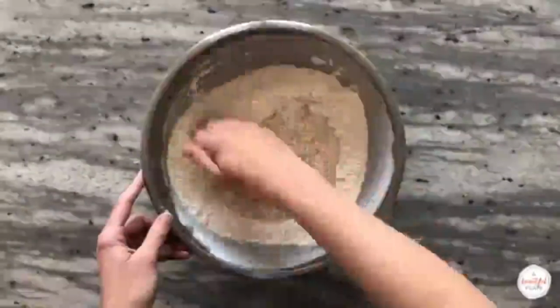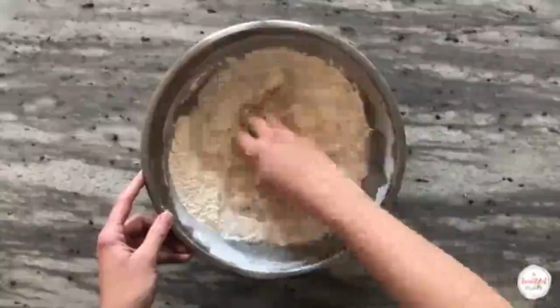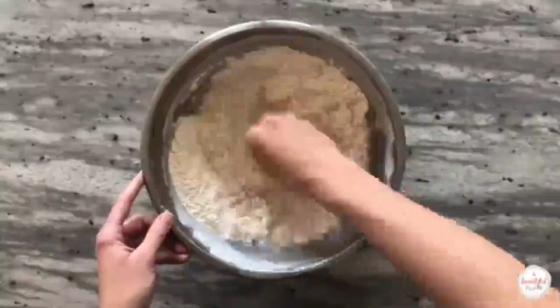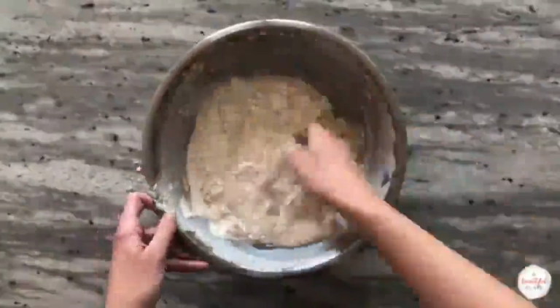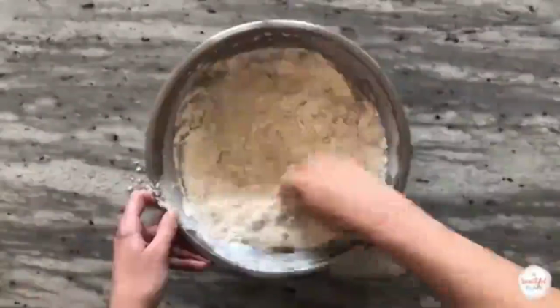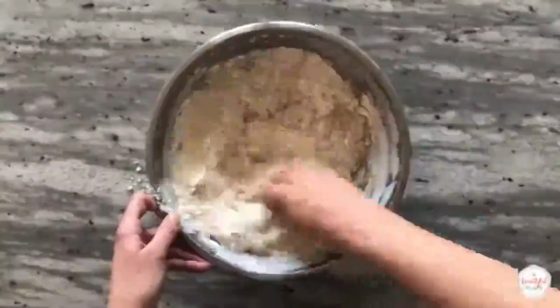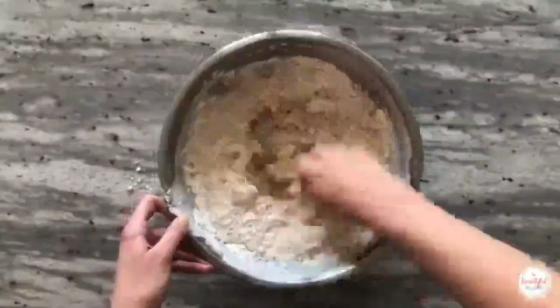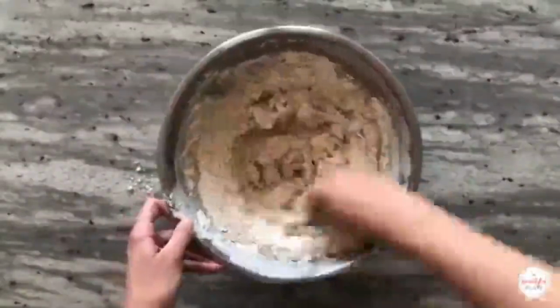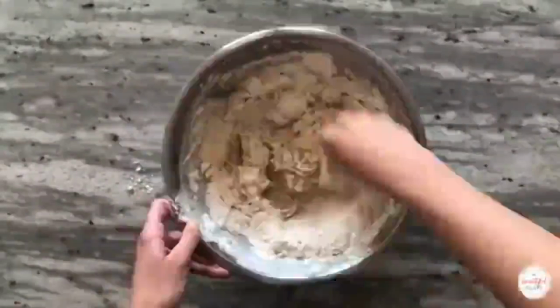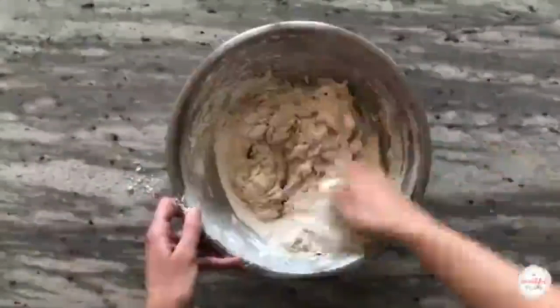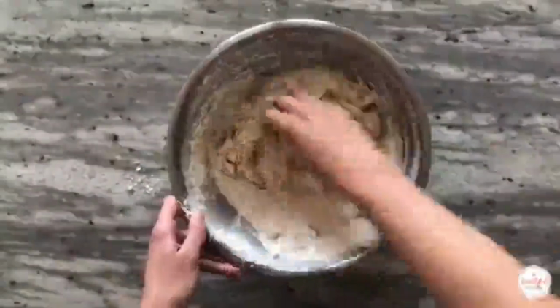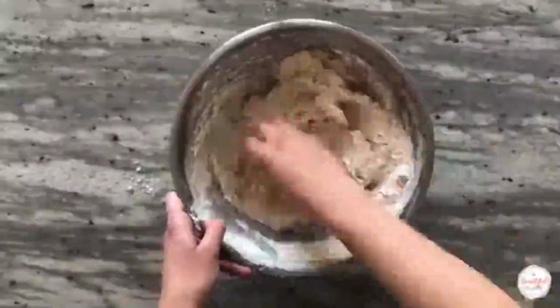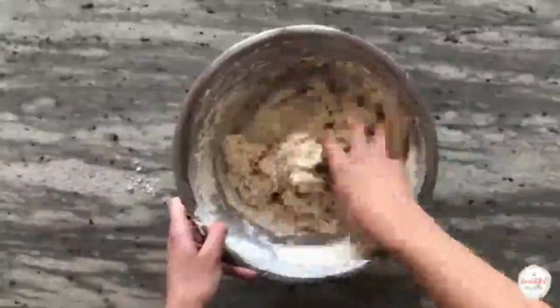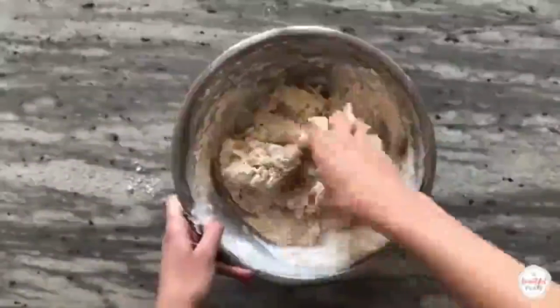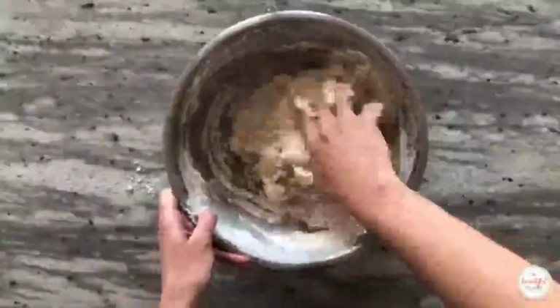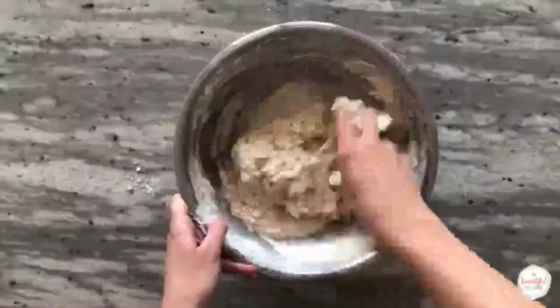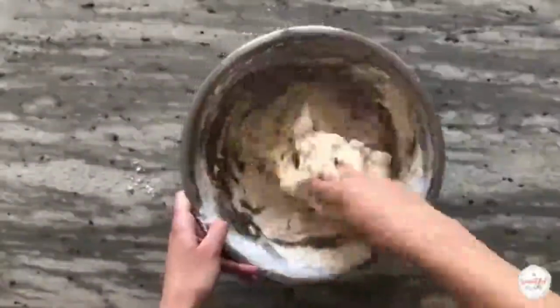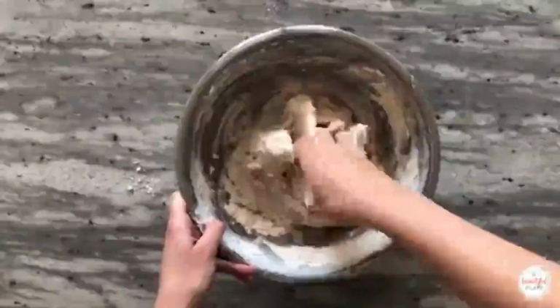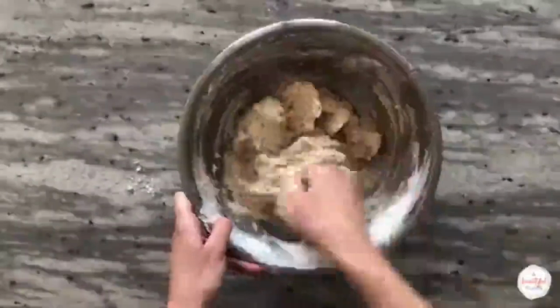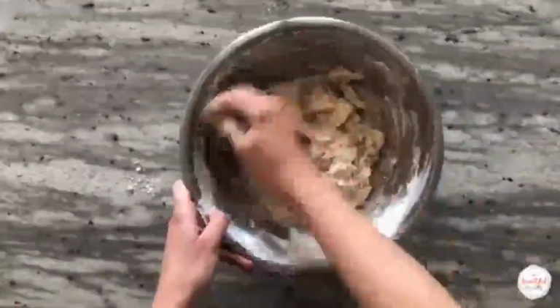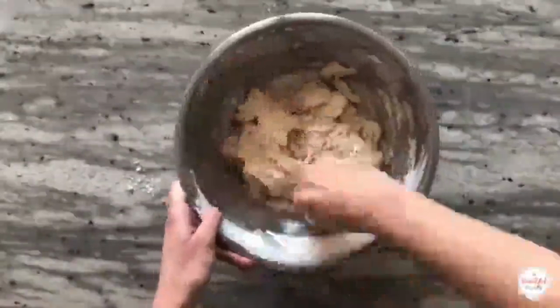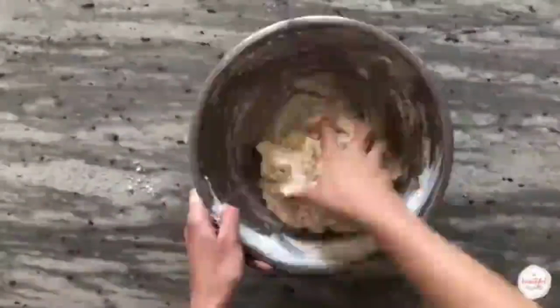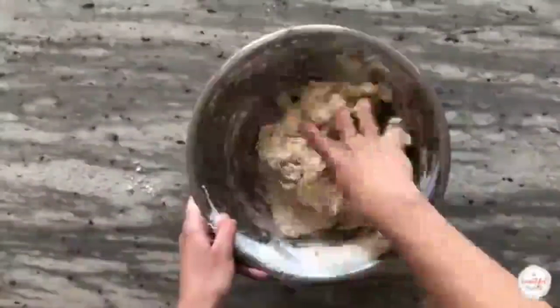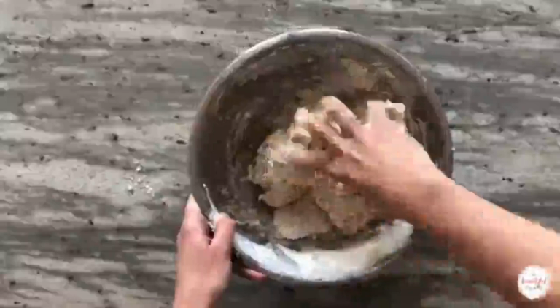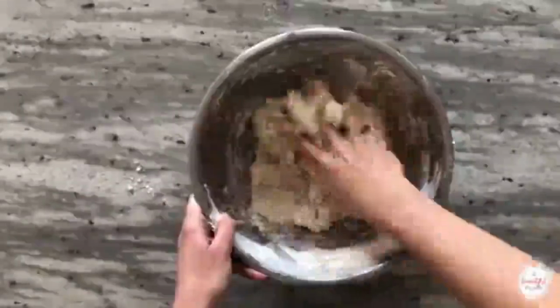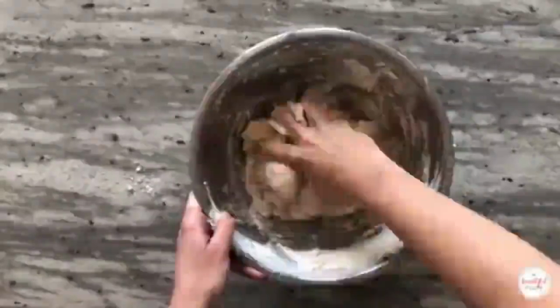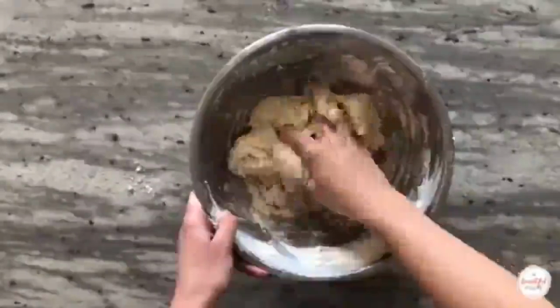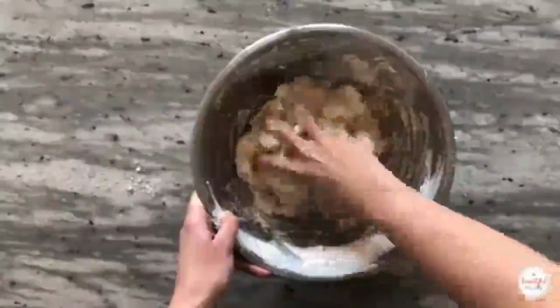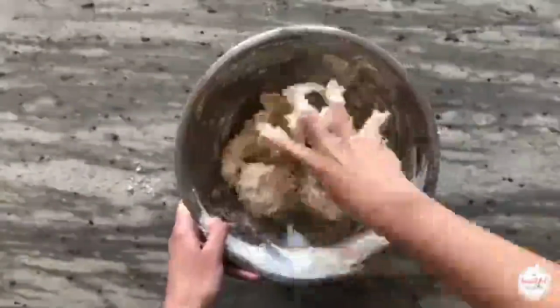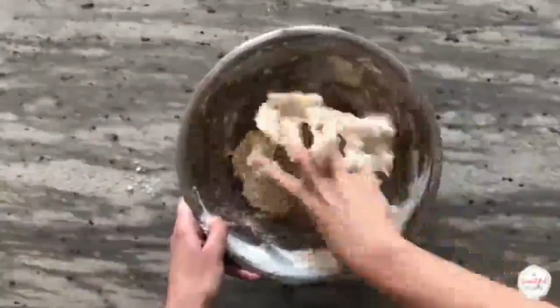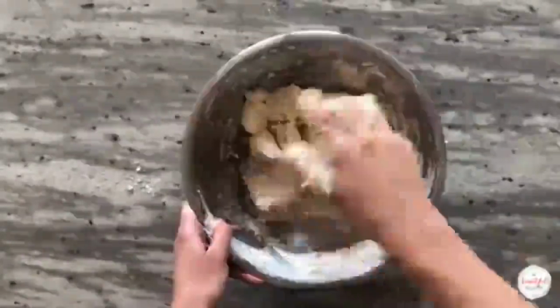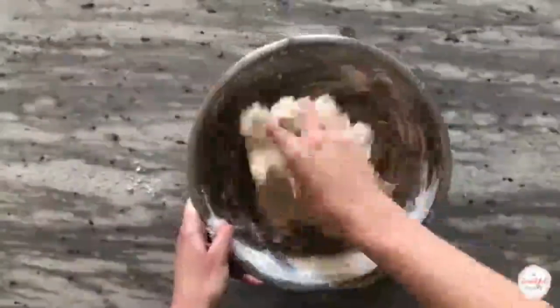During this step, you really want to get in there. Use your hands to mix the flours and water thoroughly. Pinch the dough together repeatedly — this is called the pincer method — and scrape the sides of the bowl to make sure the ingredients are combined thoroughly.